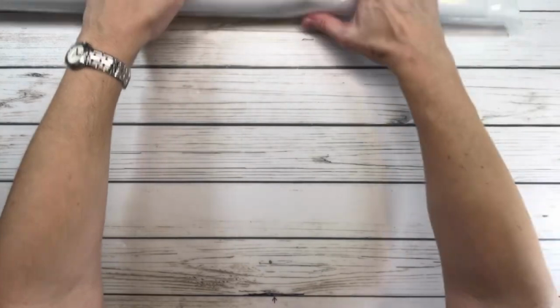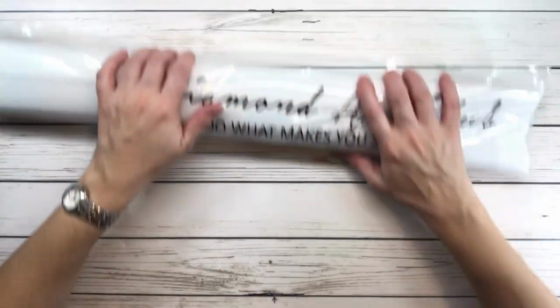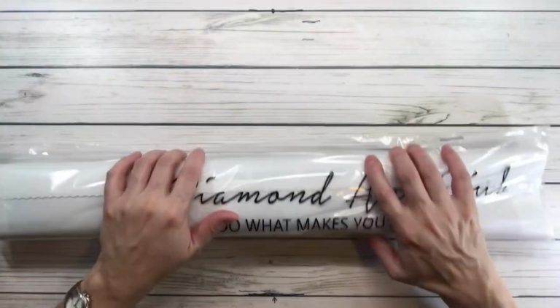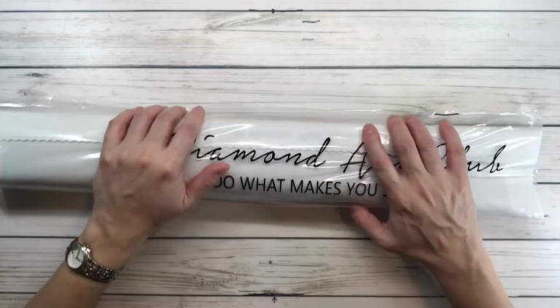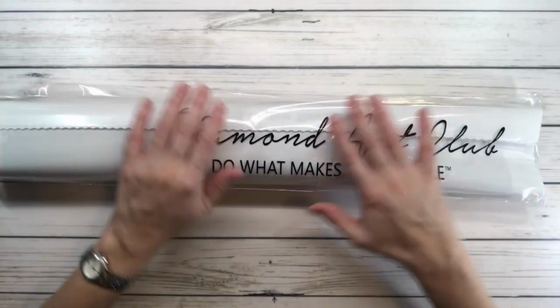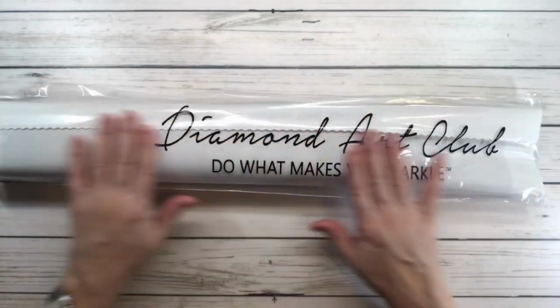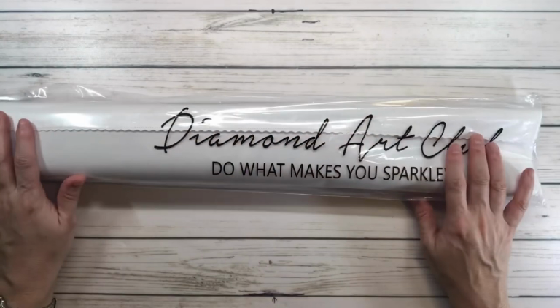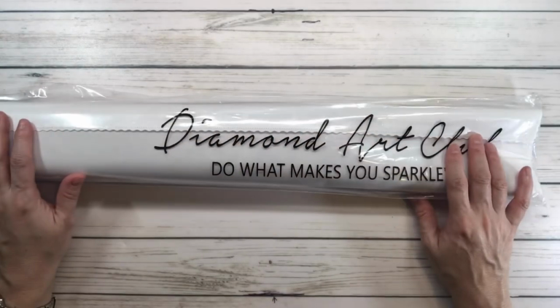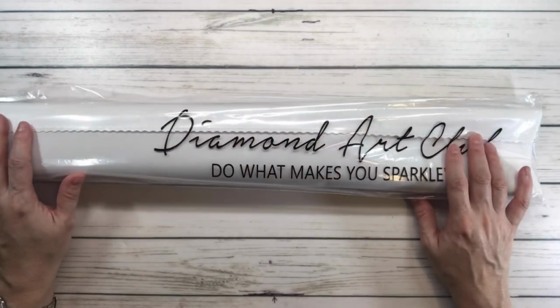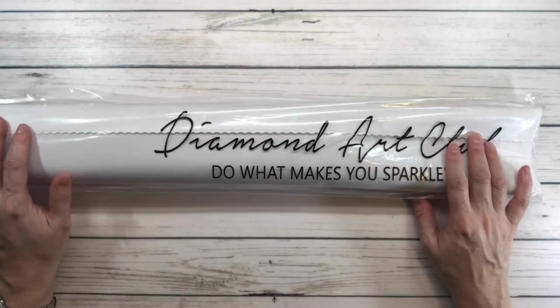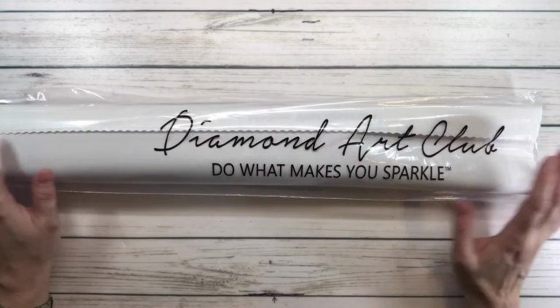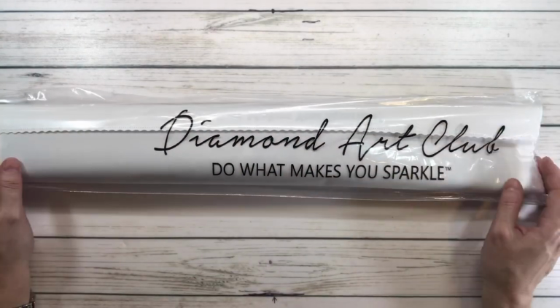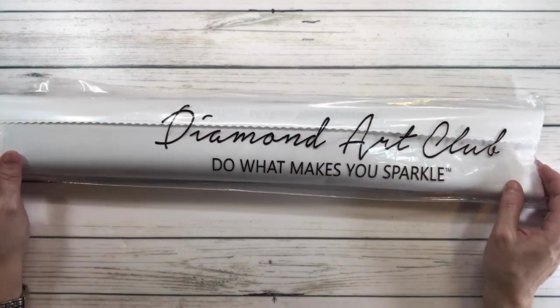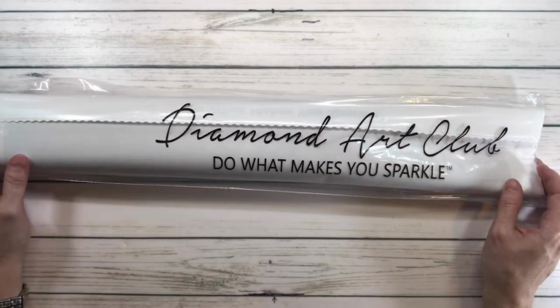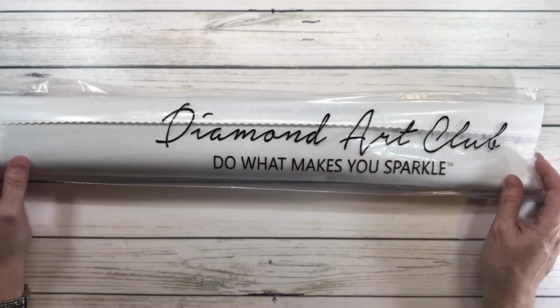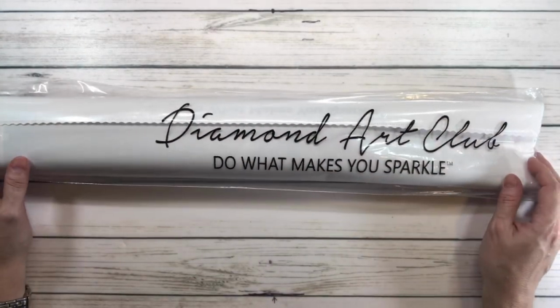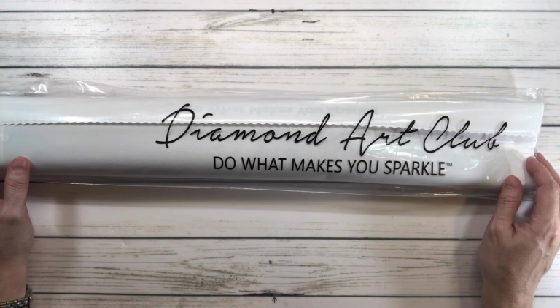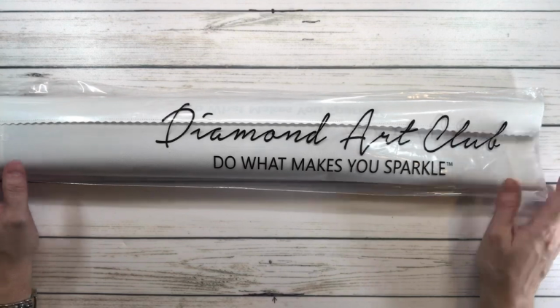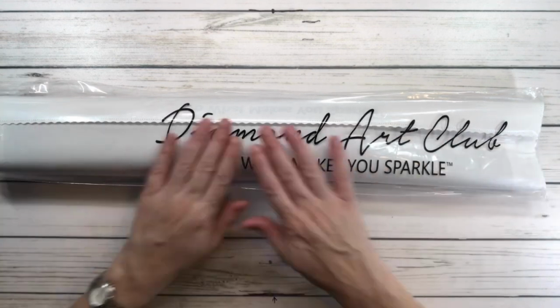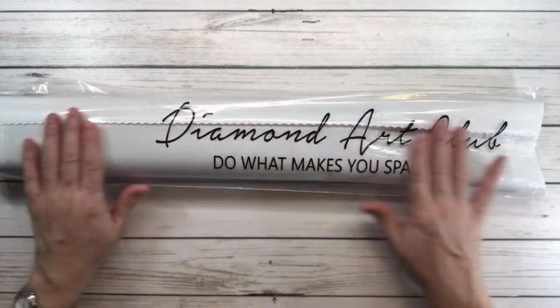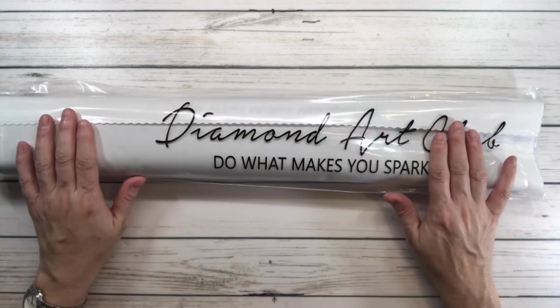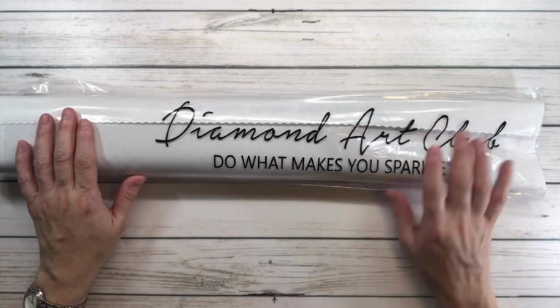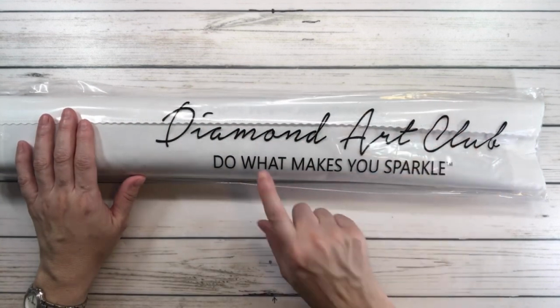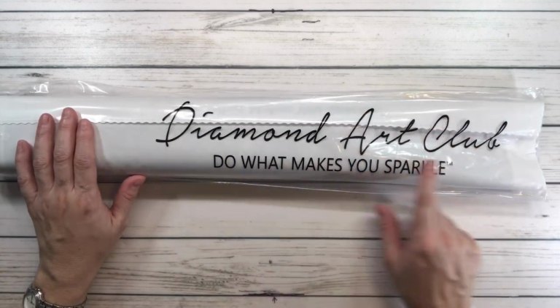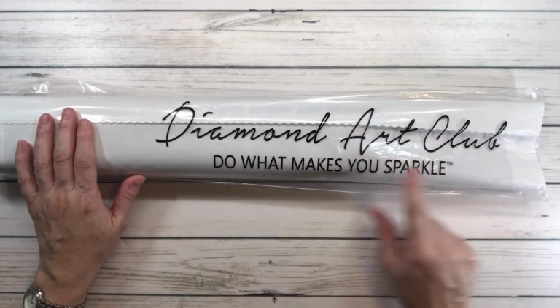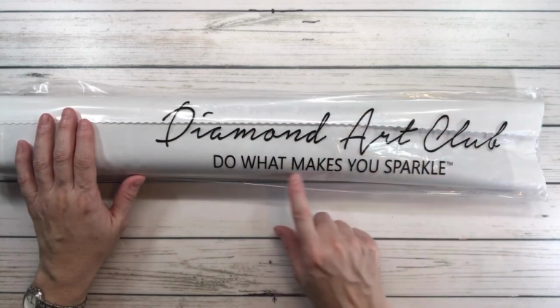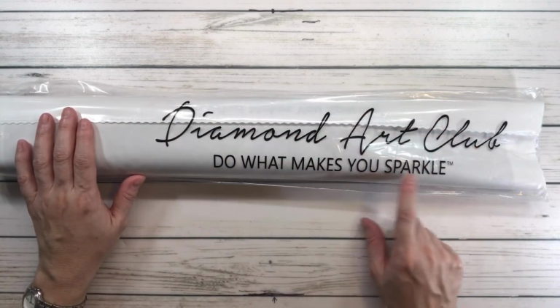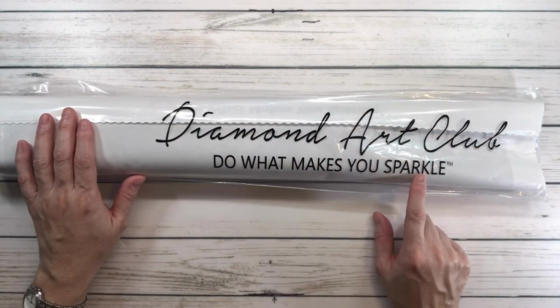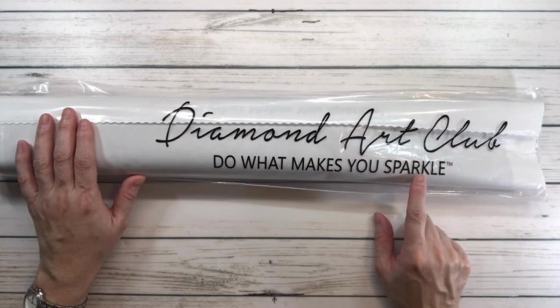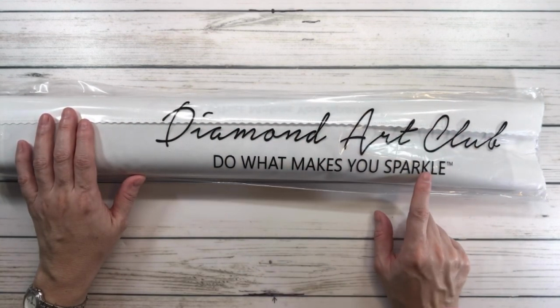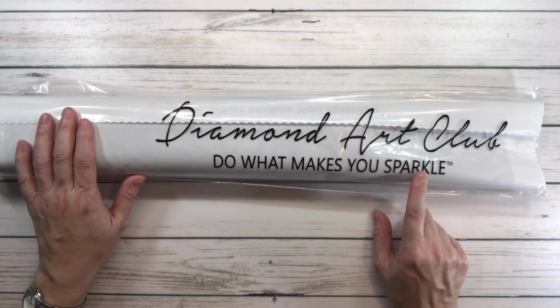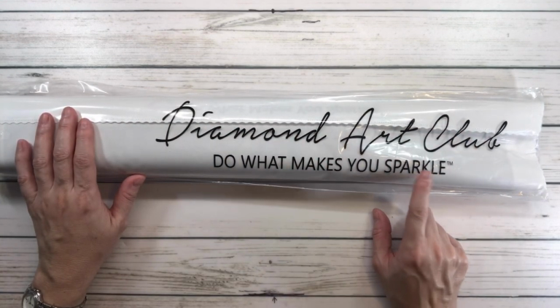All the canvases come in a plastic bag so it's protected during travel. It says 'Diamond Art Club — do what makes you sparkle,' but I always say do what makes you happy.